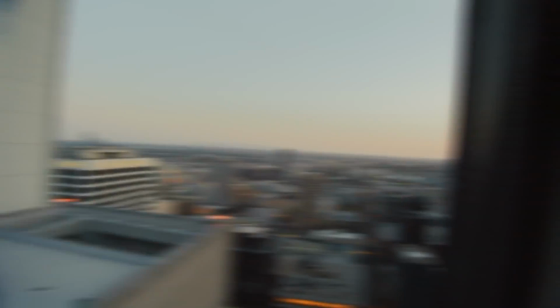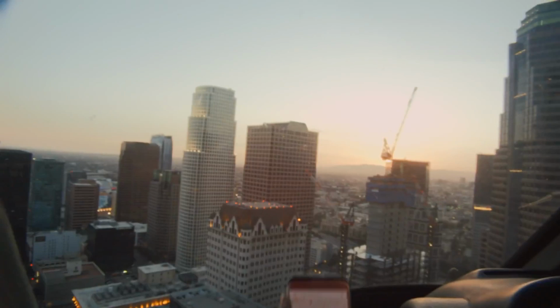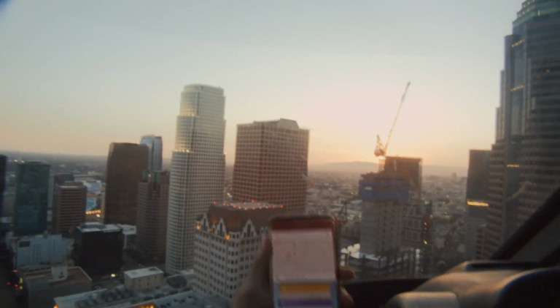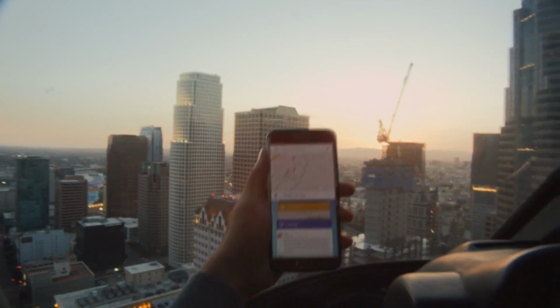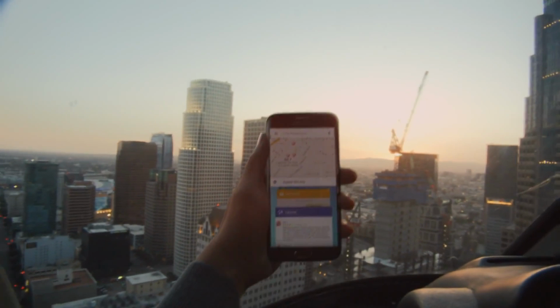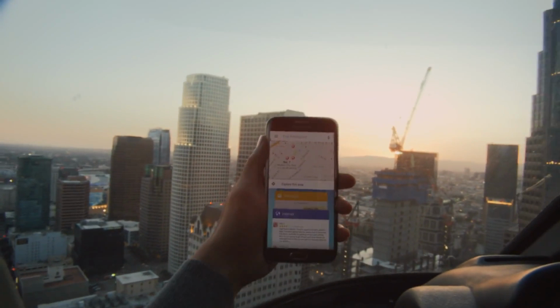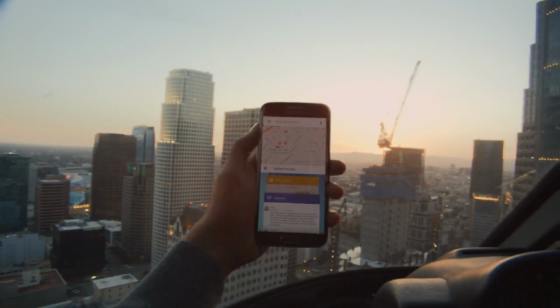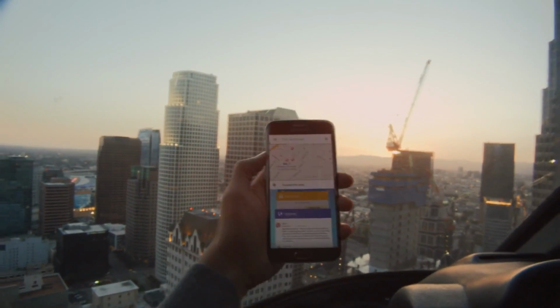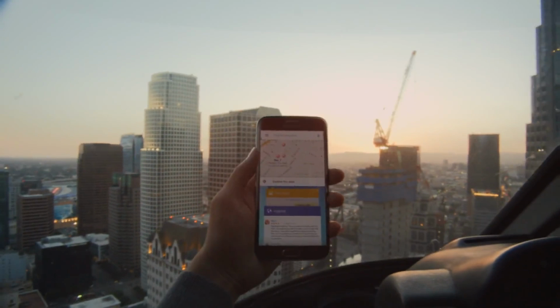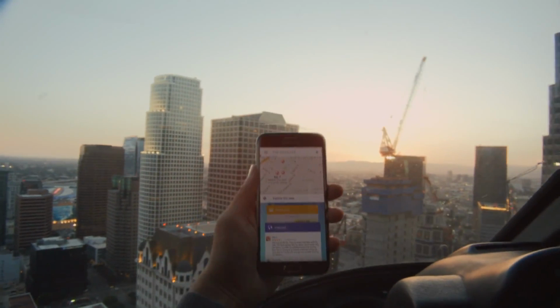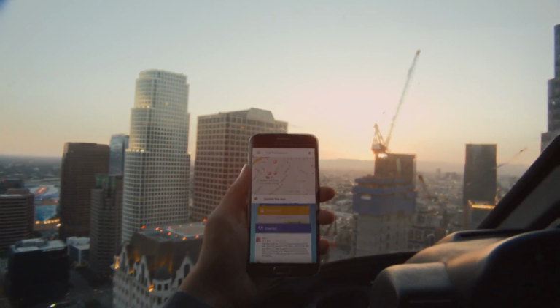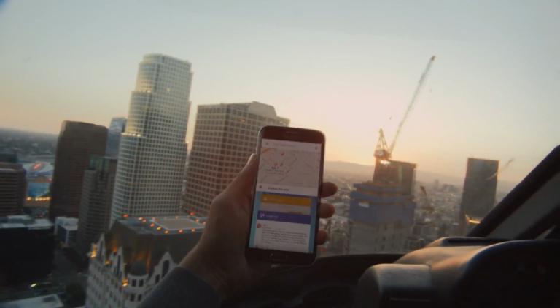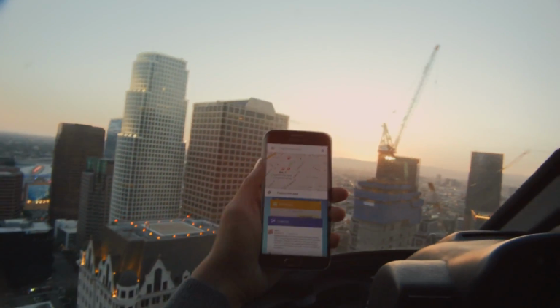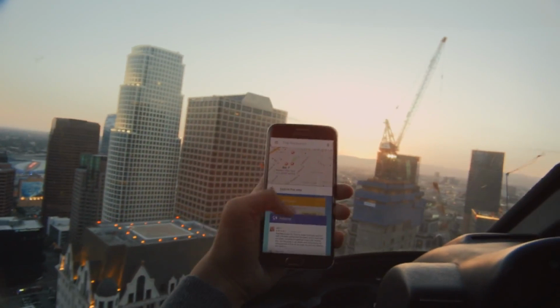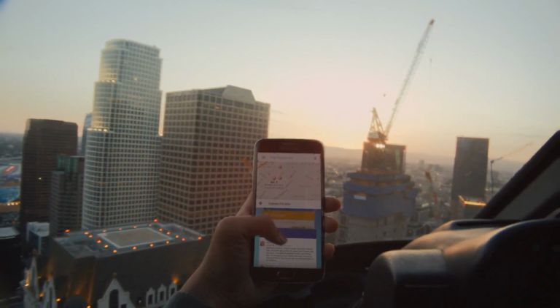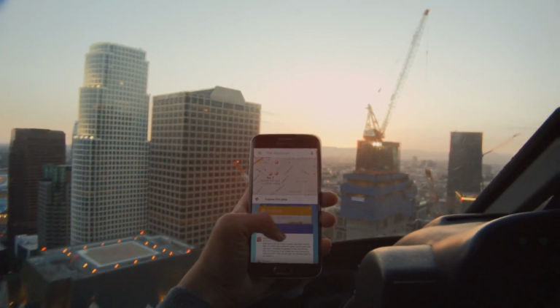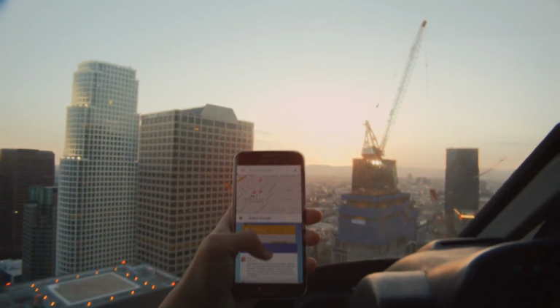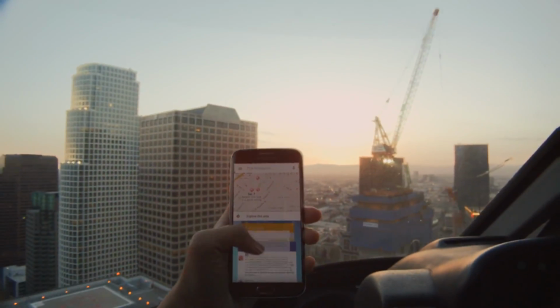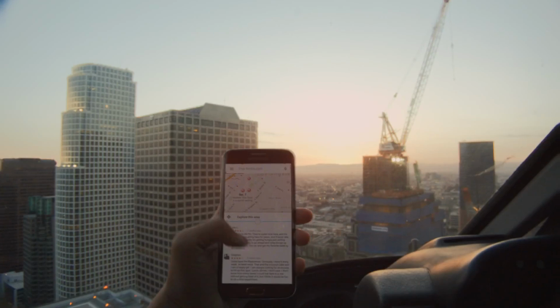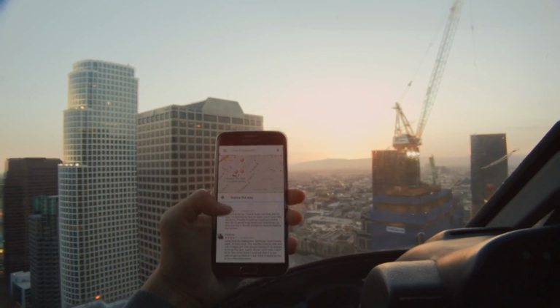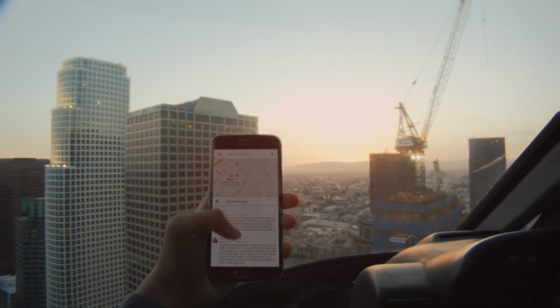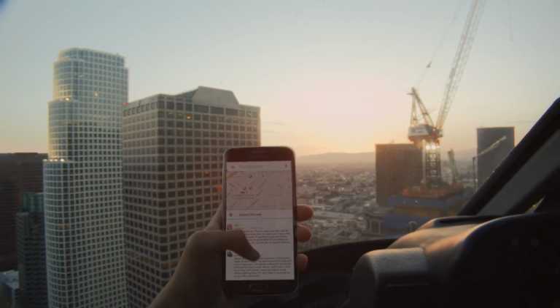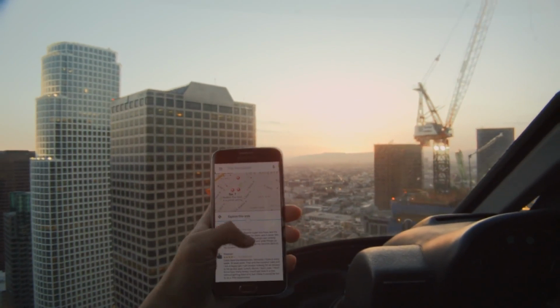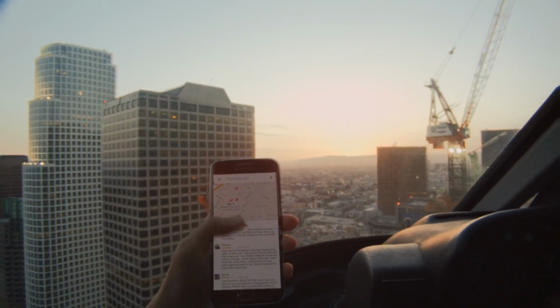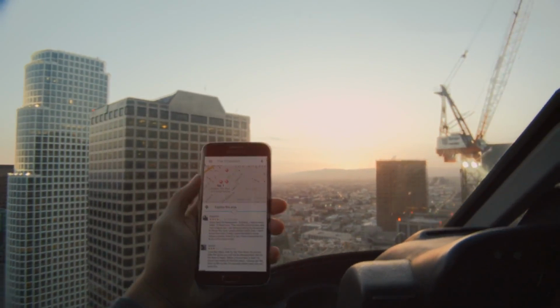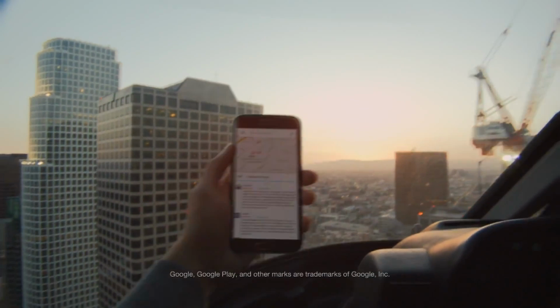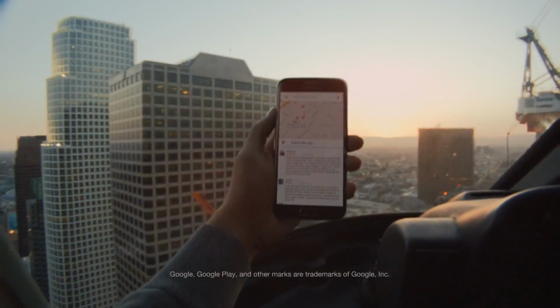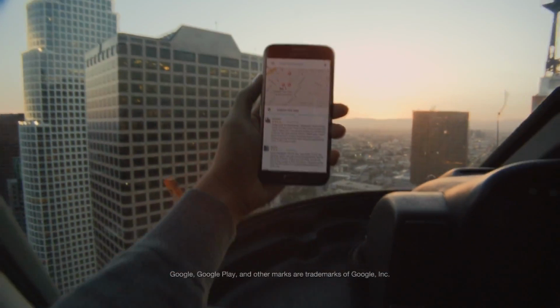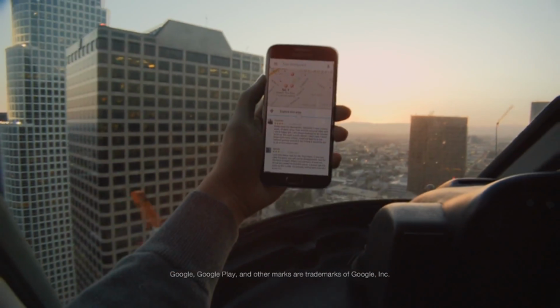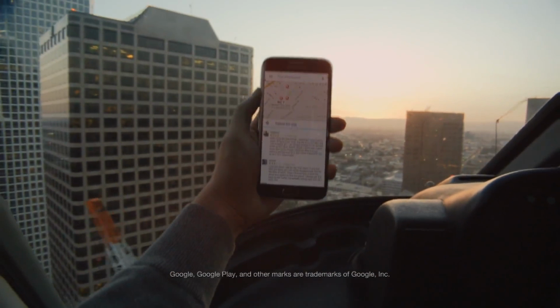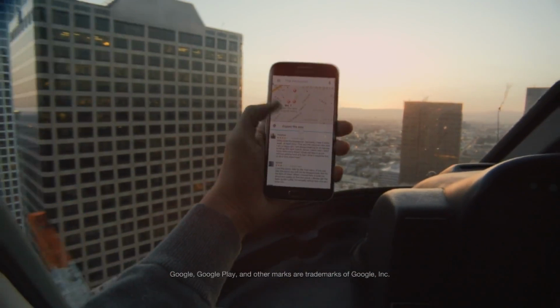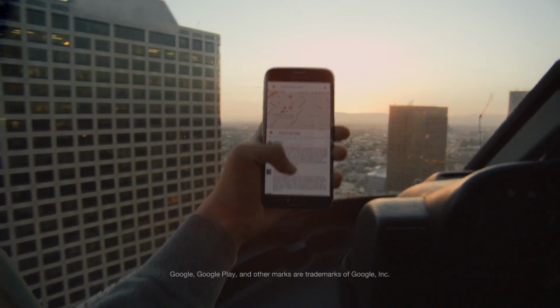Alright, now where were we? Let's talk about multitasking on the new GS6 Edge. Like, say we need directions to that new Thai place, but we also want to check out reviews at the same time.